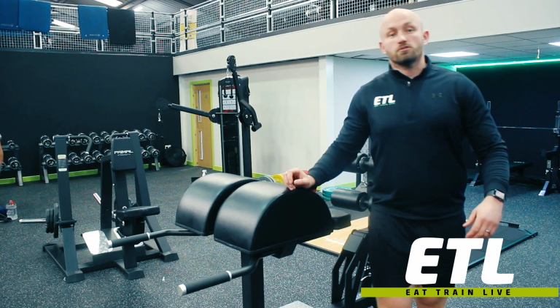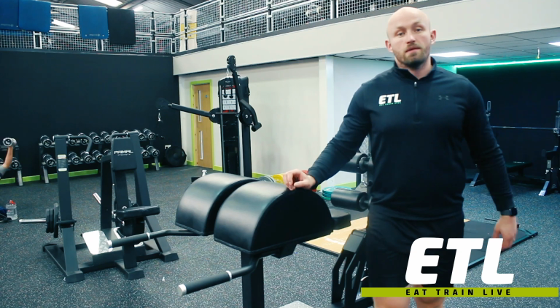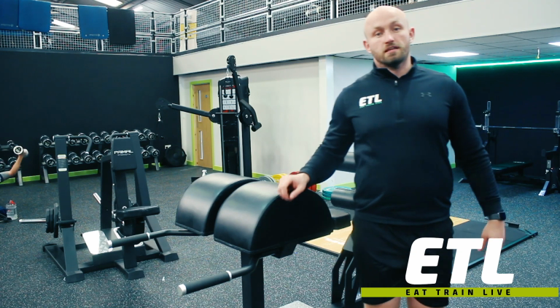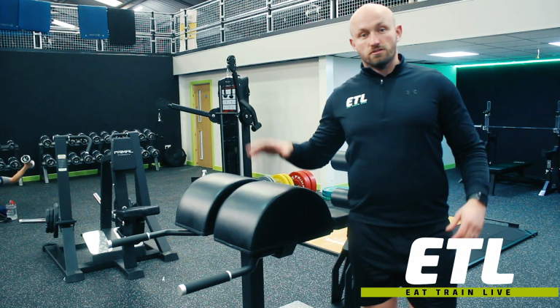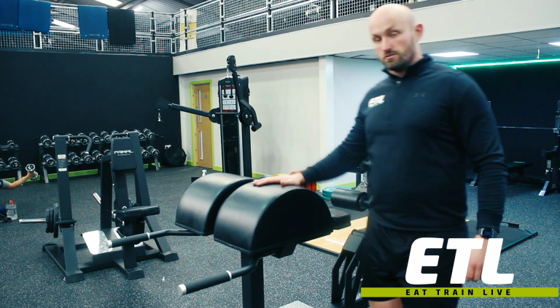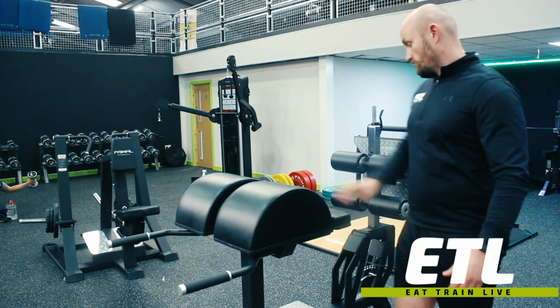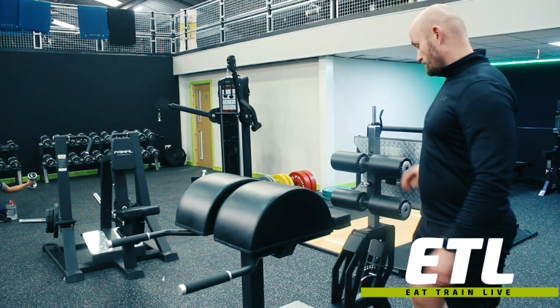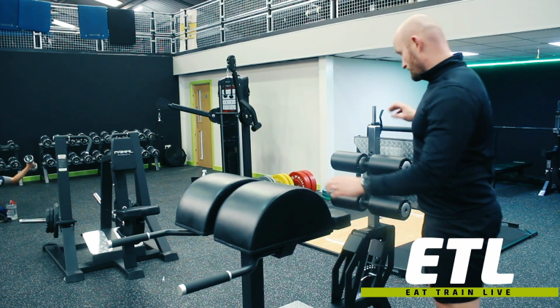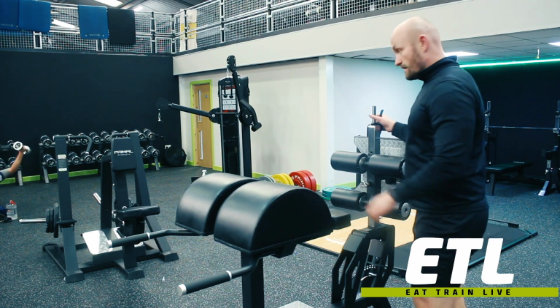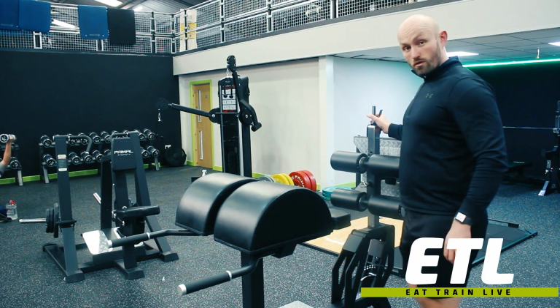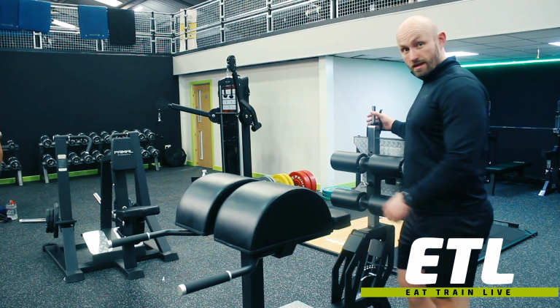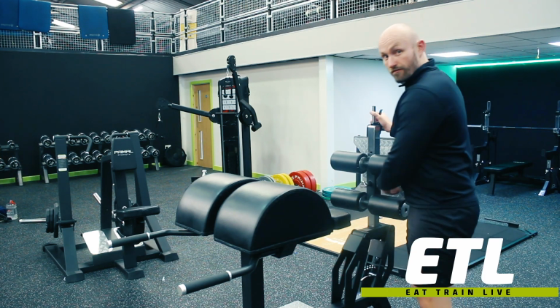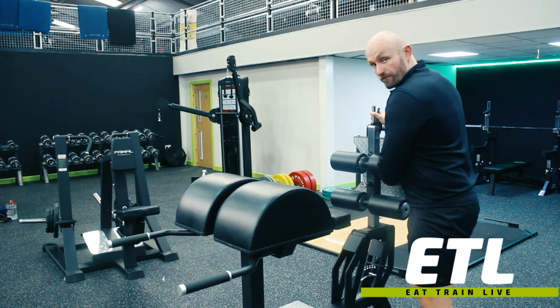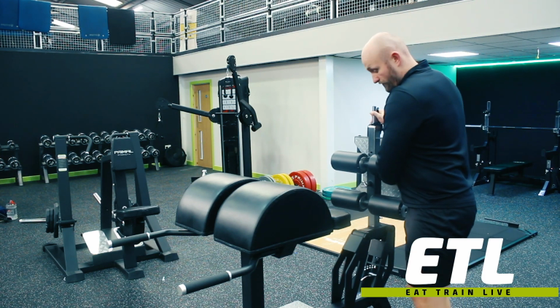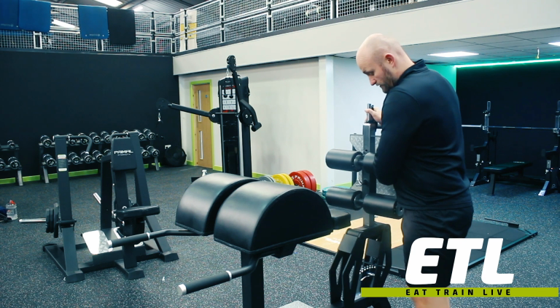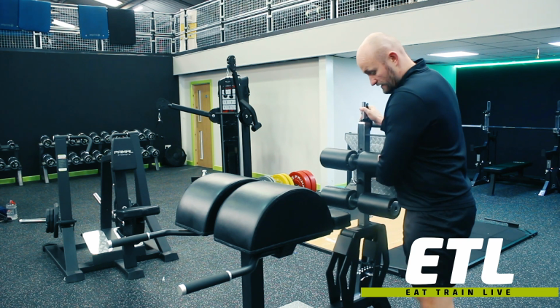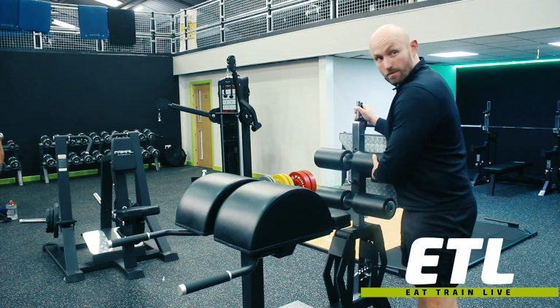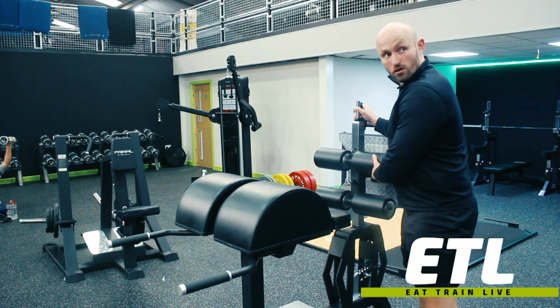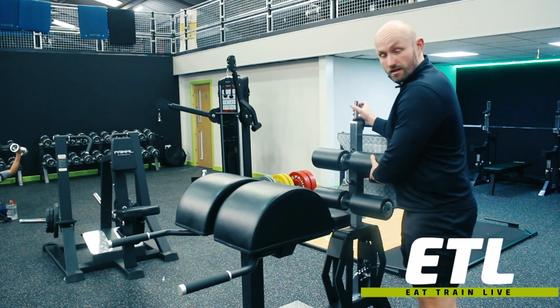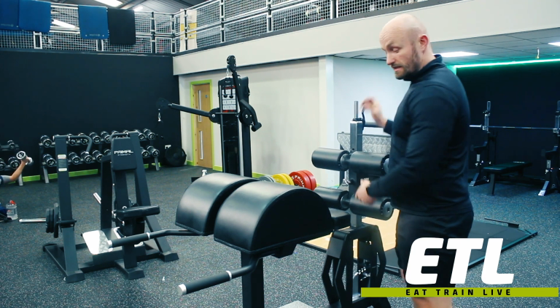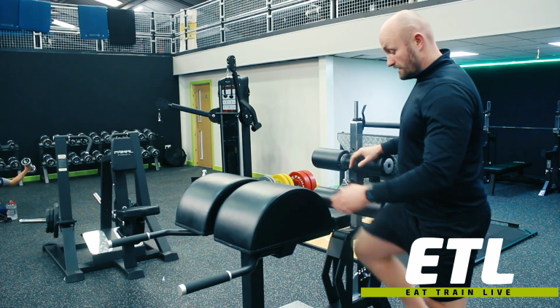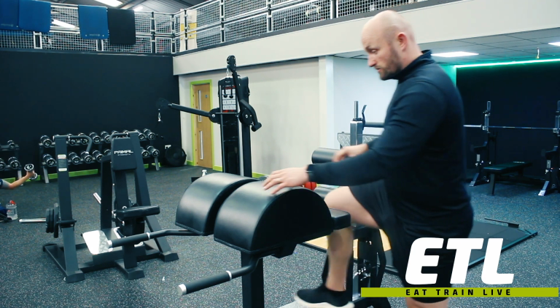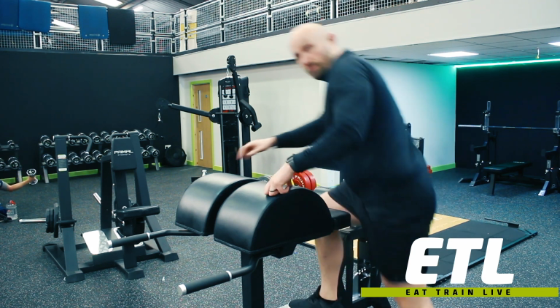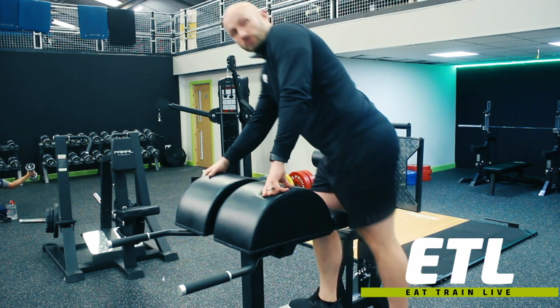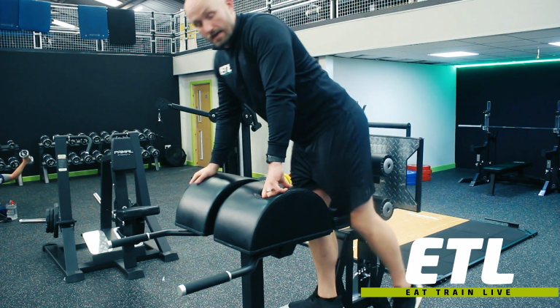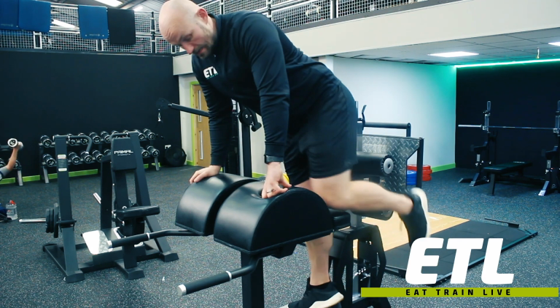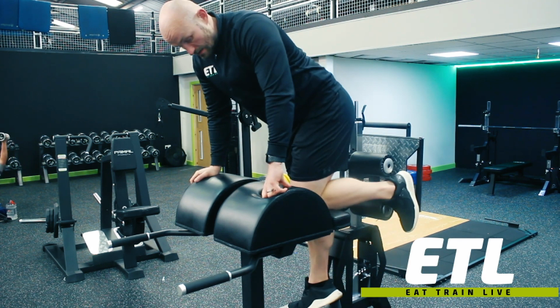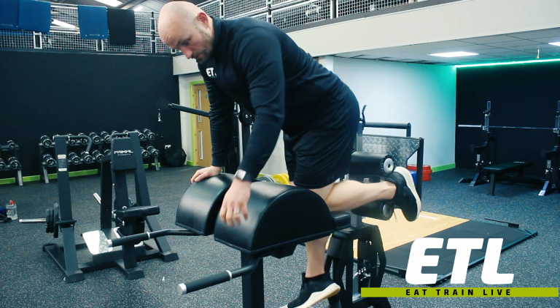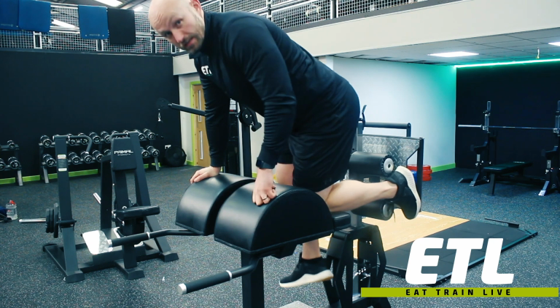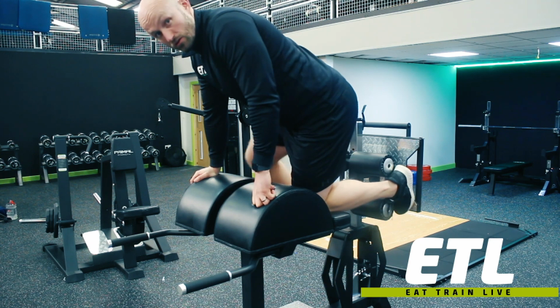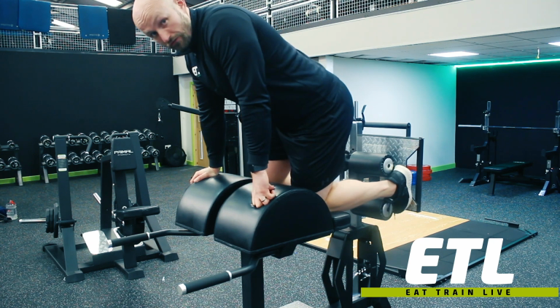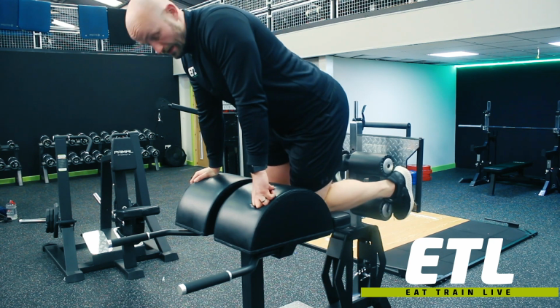Next up we've got hyperextensions. Jump up onto the machine — you want the foot rest a little bit closer. Once you're up onto the machine, you're going to hook your feet in.